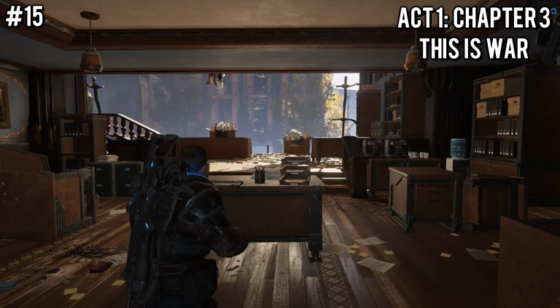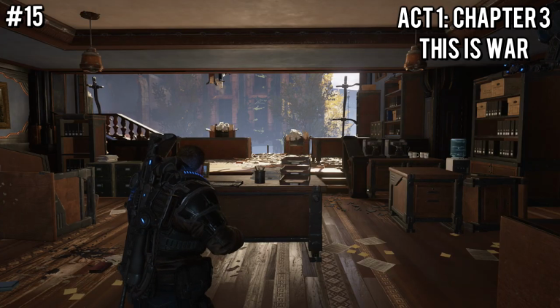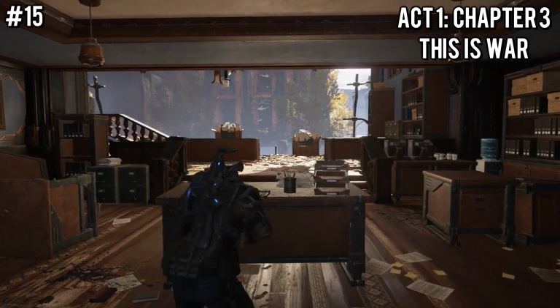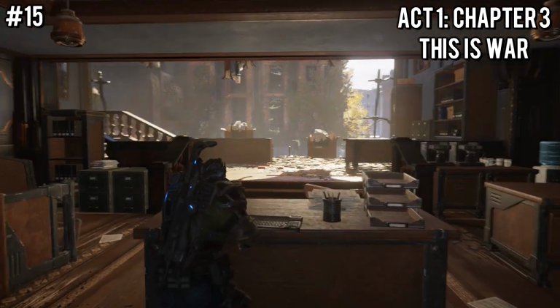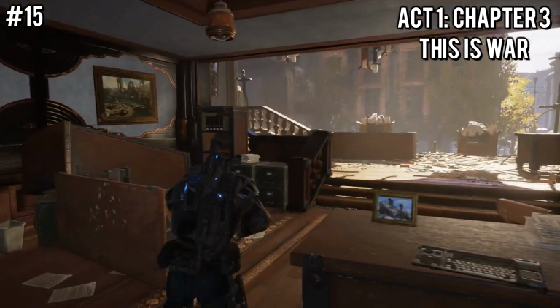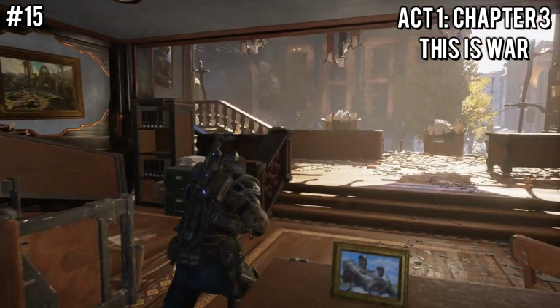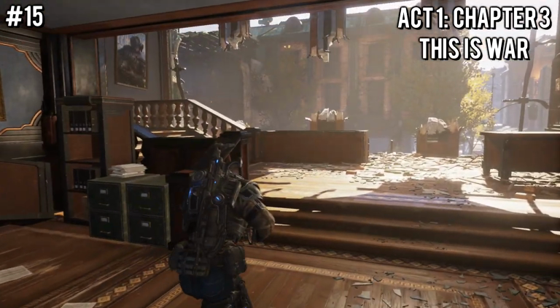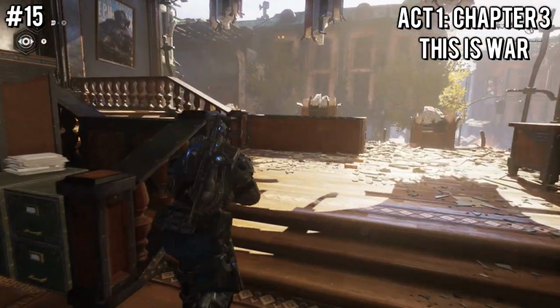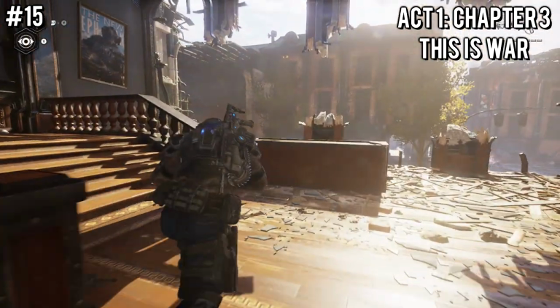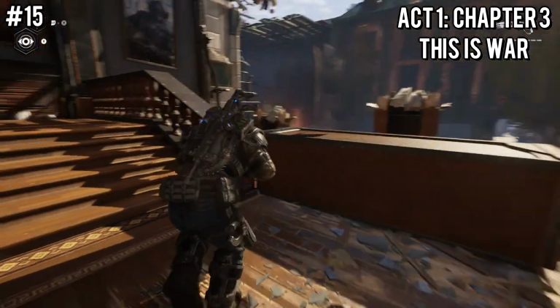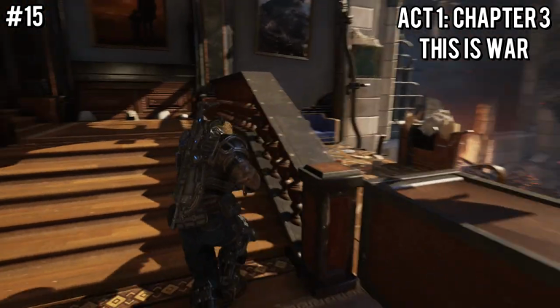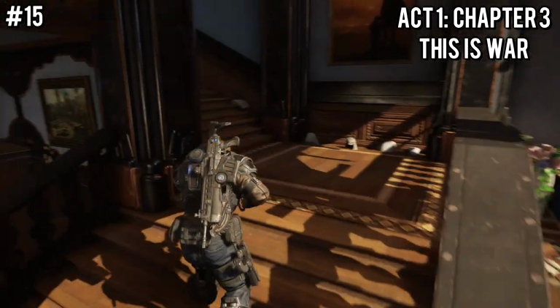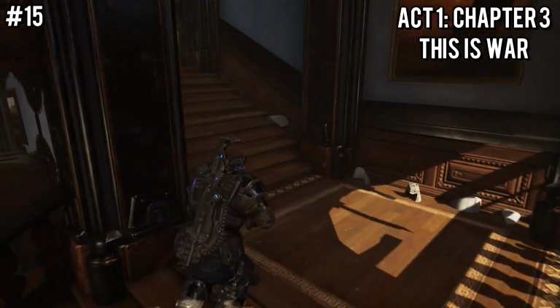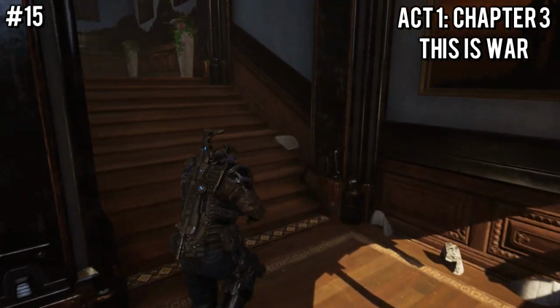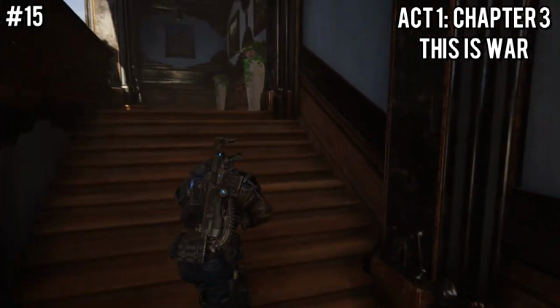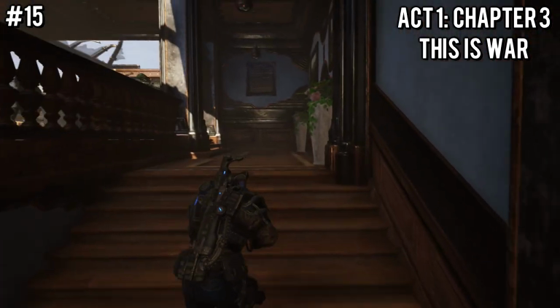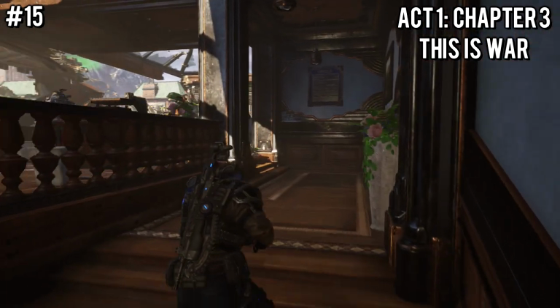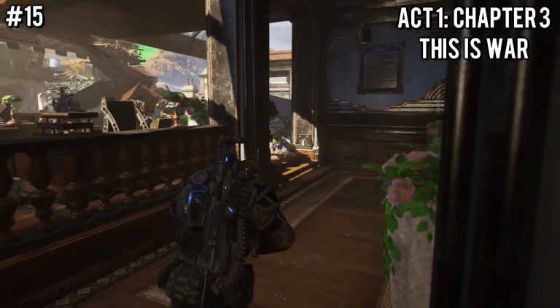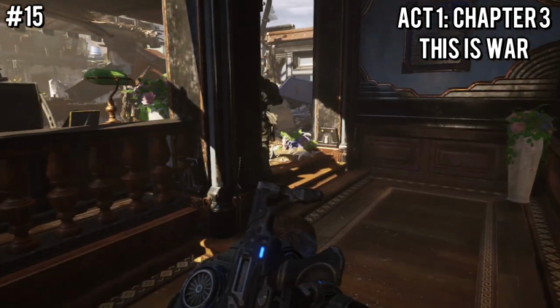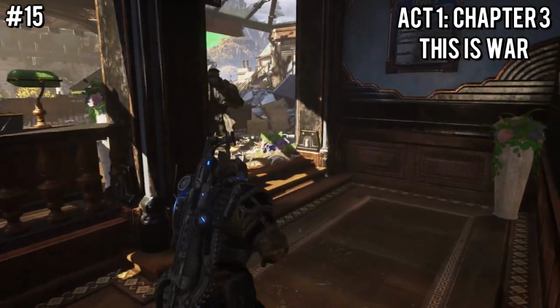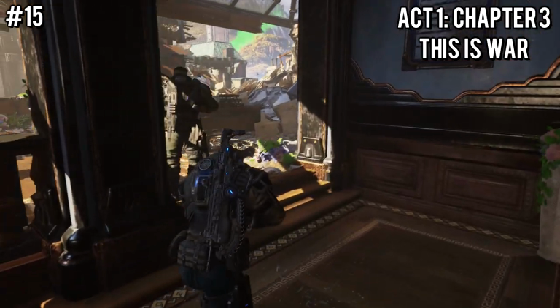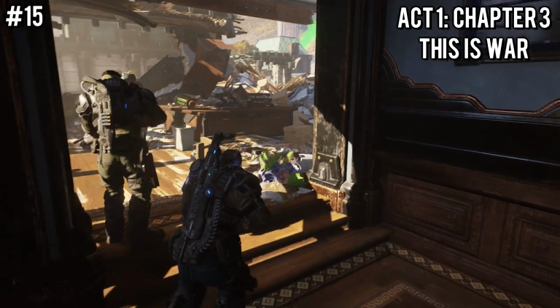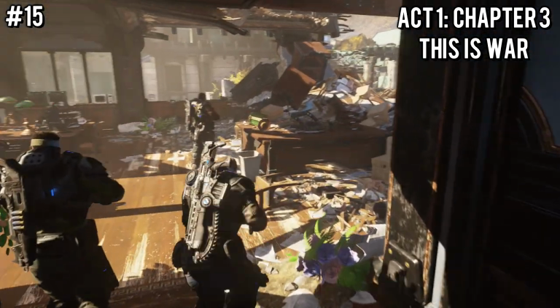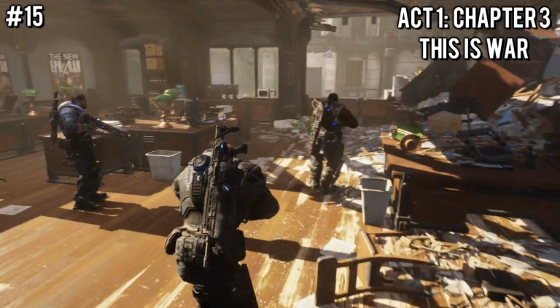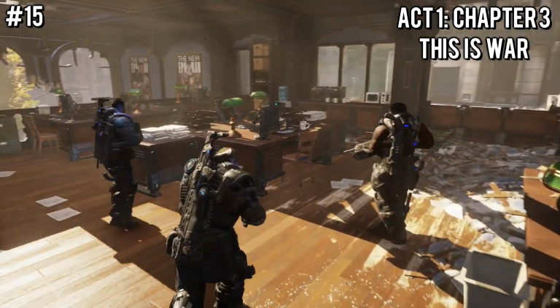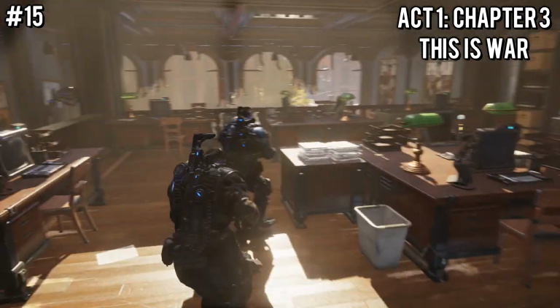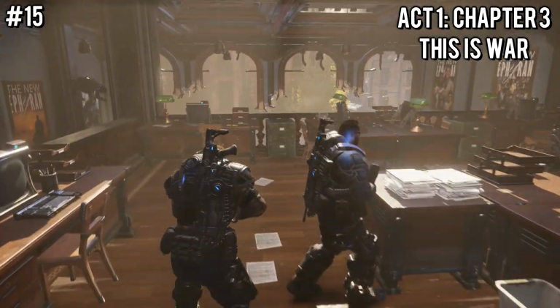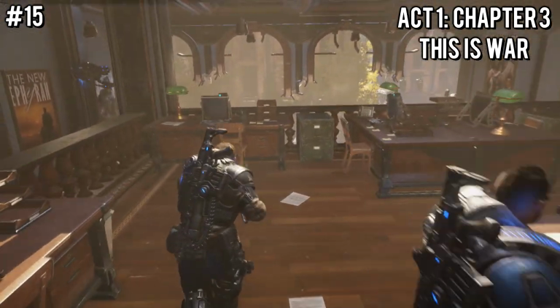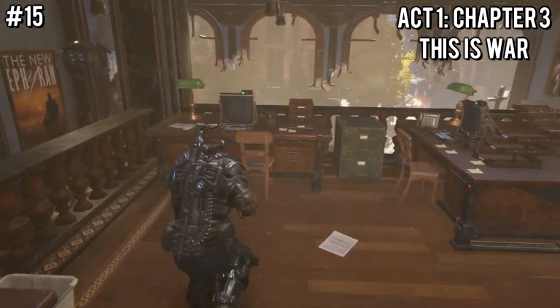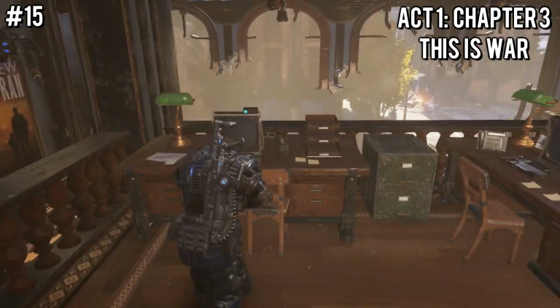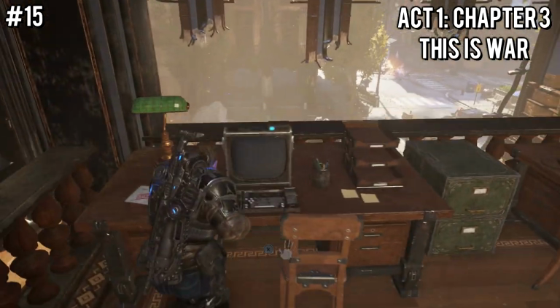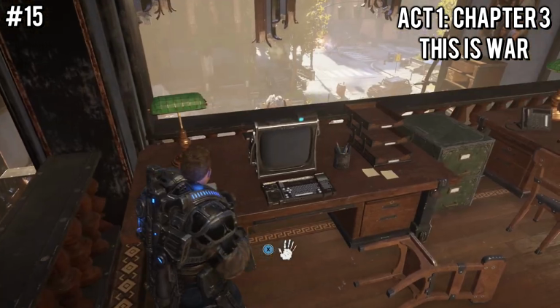Right after that, you'll come to this big open room with the entire wall ripped off. Go to the end and head up the stairs, then take a direct left heading towards the back computer desk in the corner, and you'll find the seditious literature collectible sitting right next to the computer.